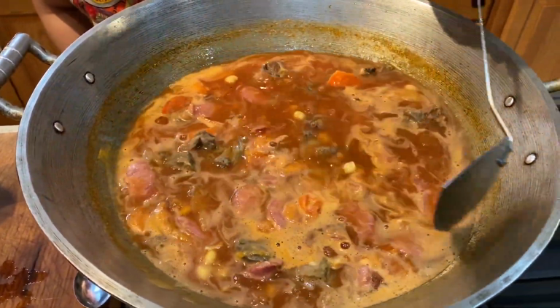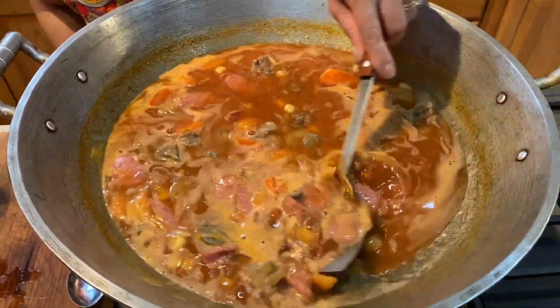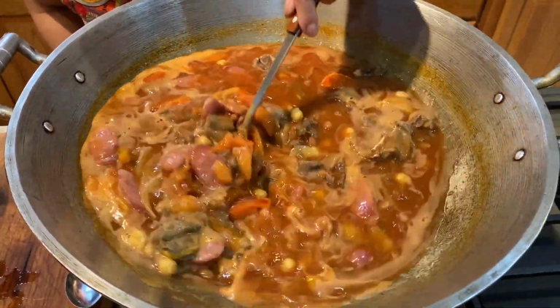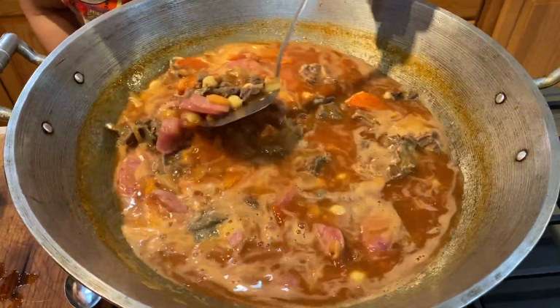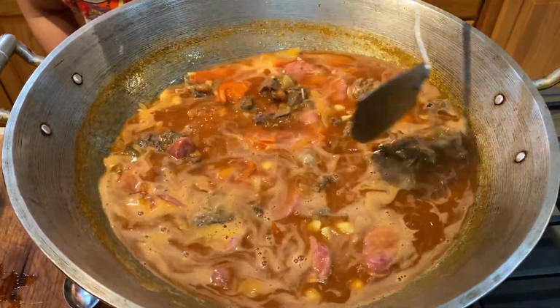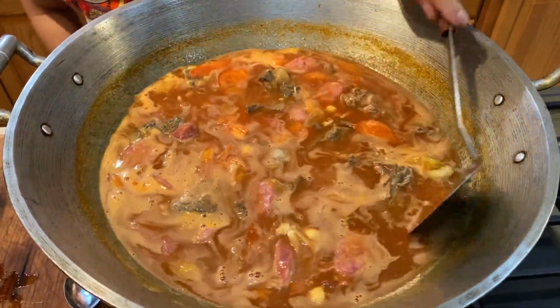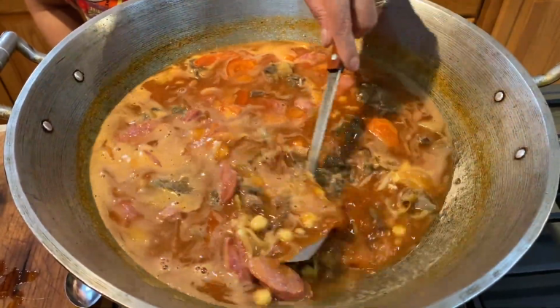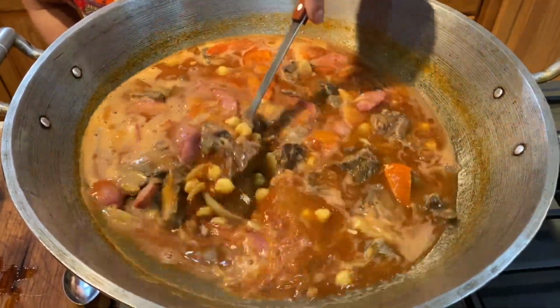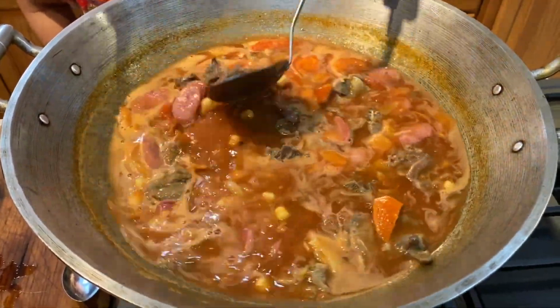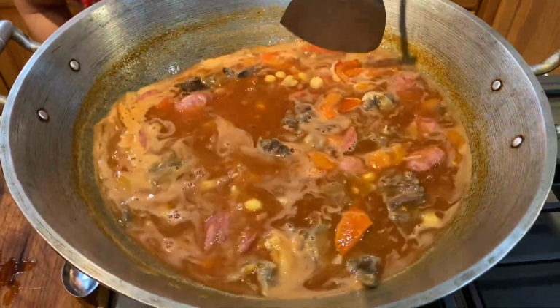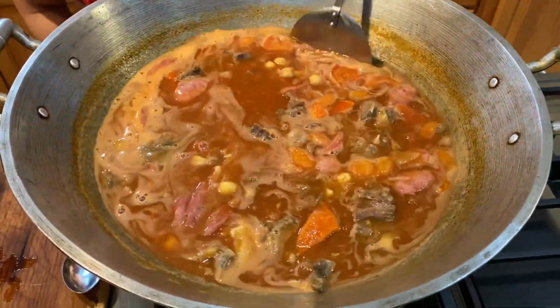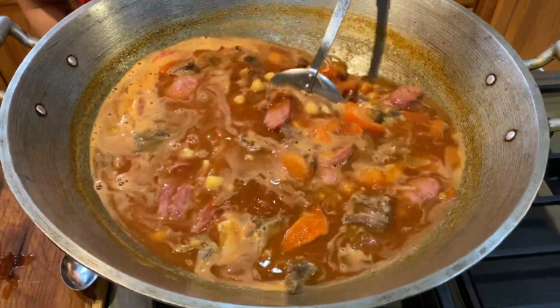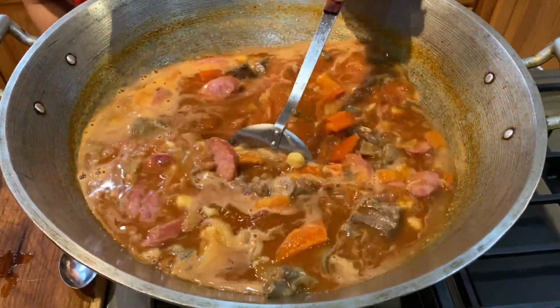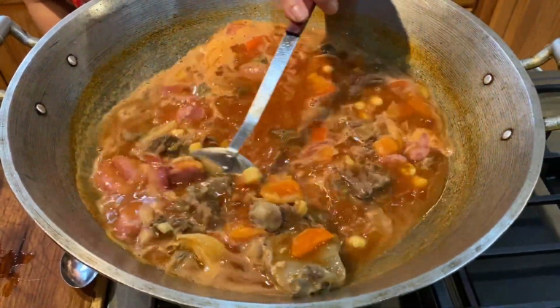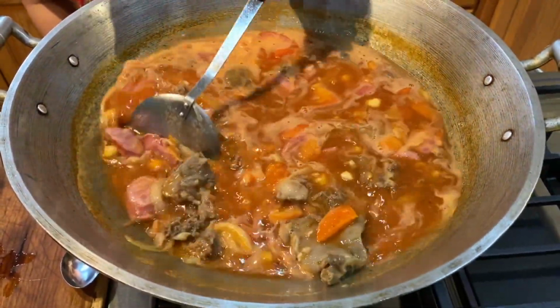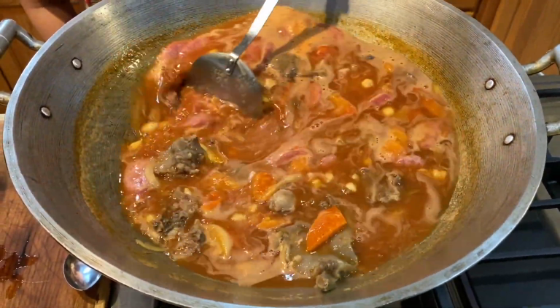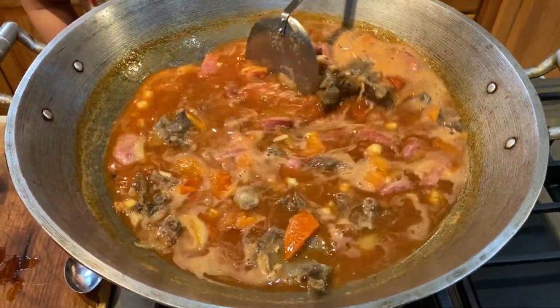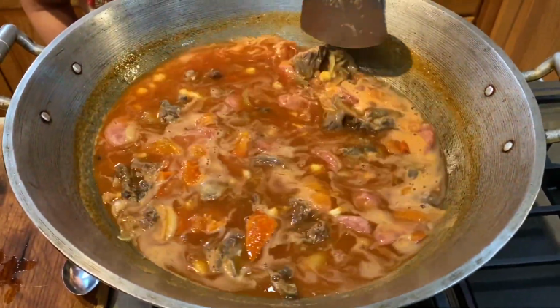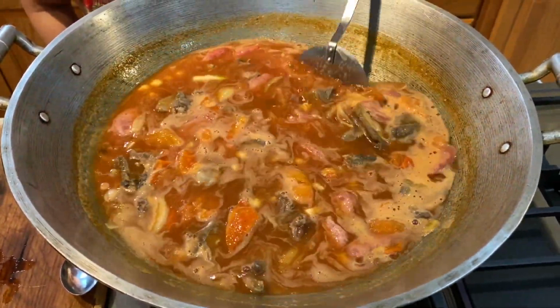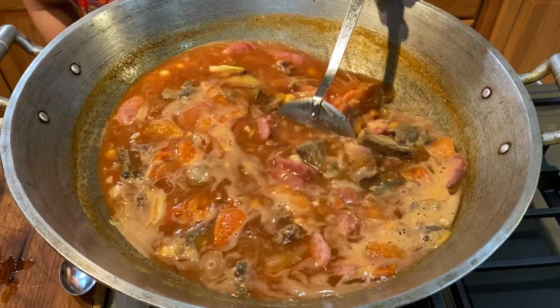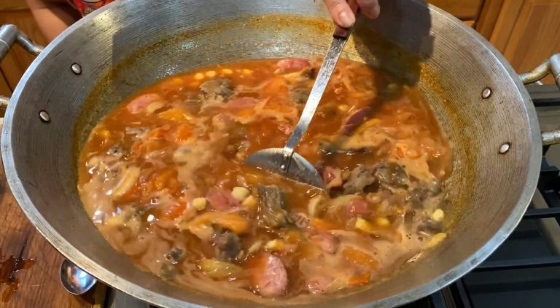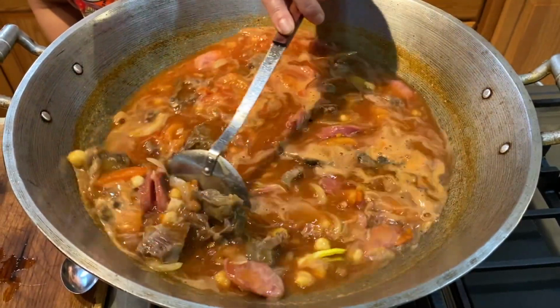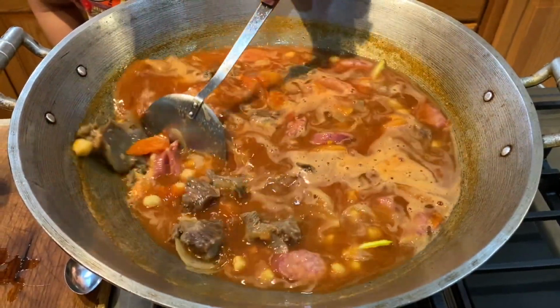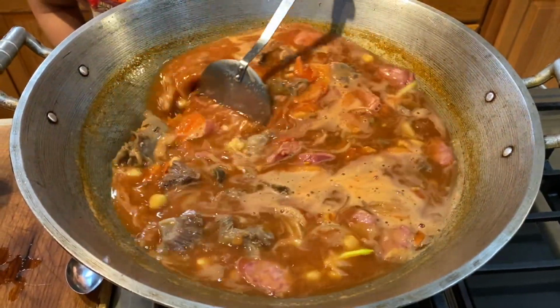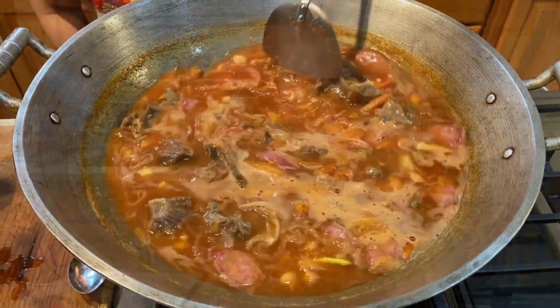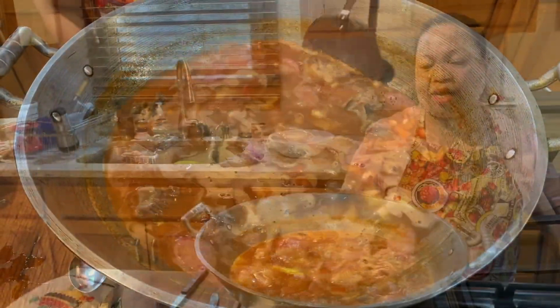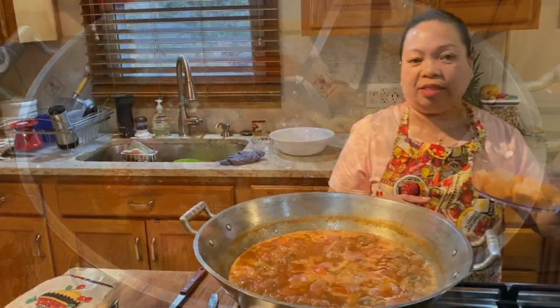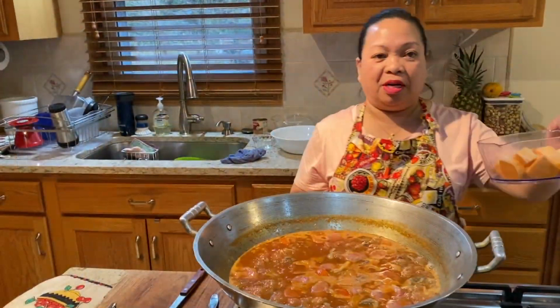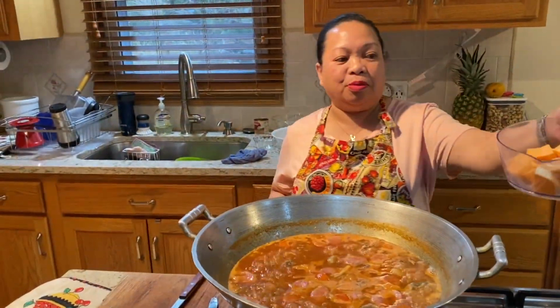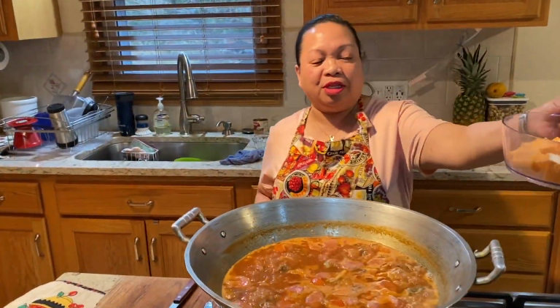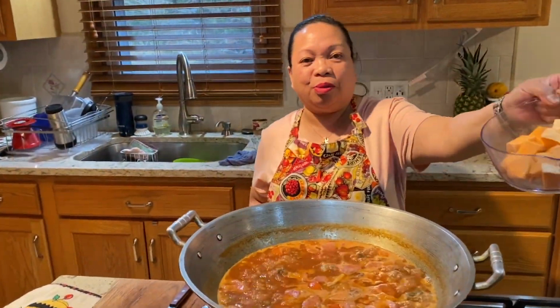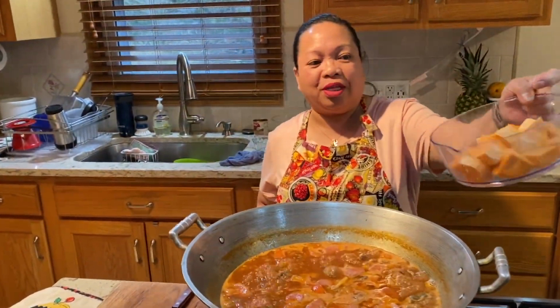This is quite a bit, guys. This is our three-day meal. I'm going to put the sweet potato now.